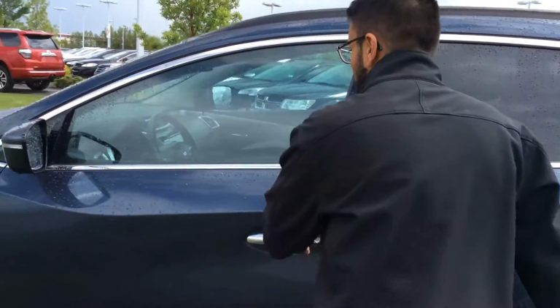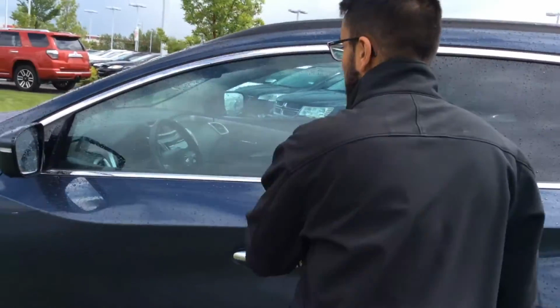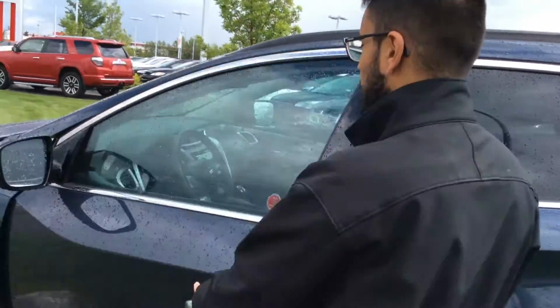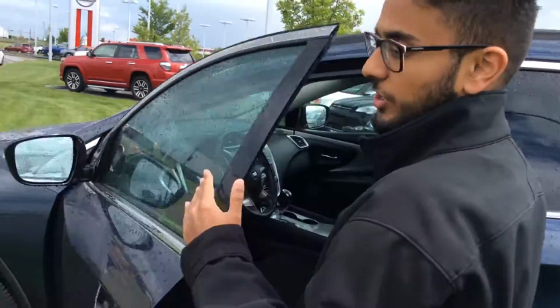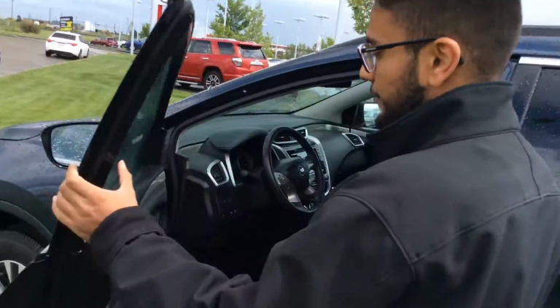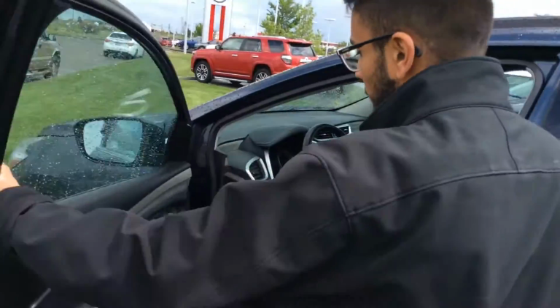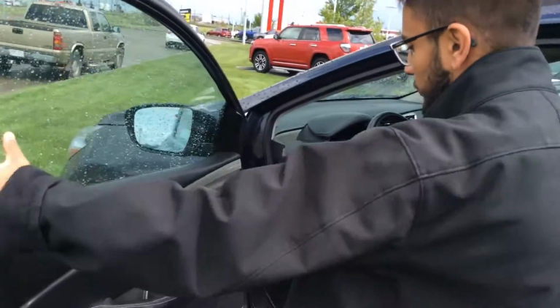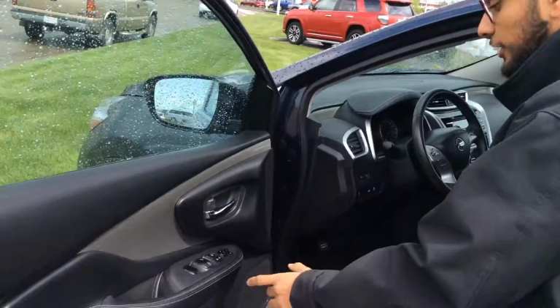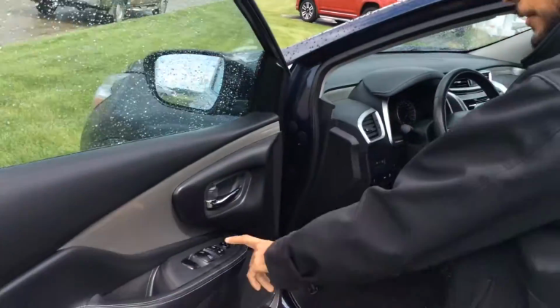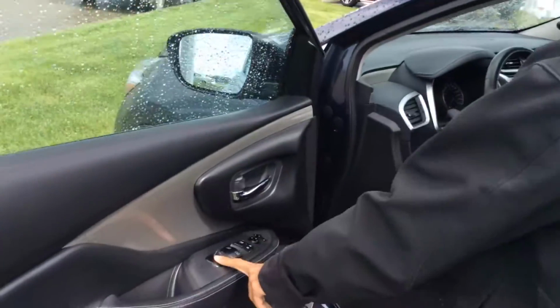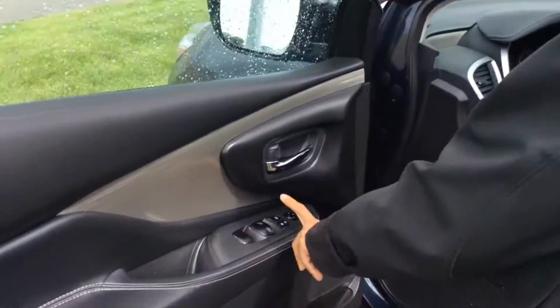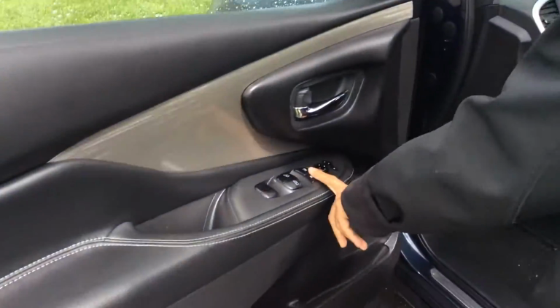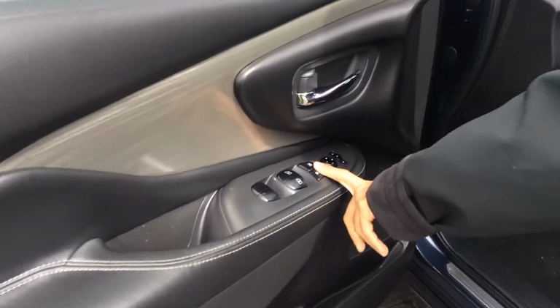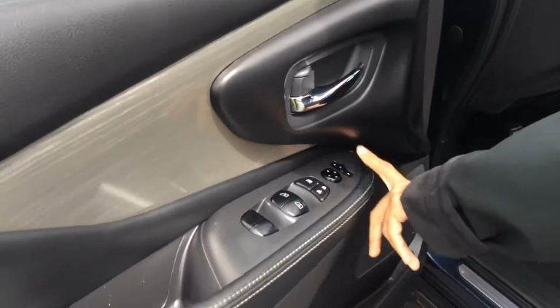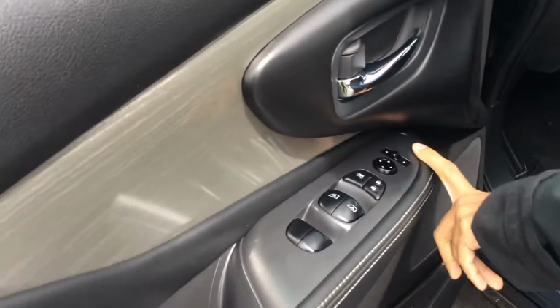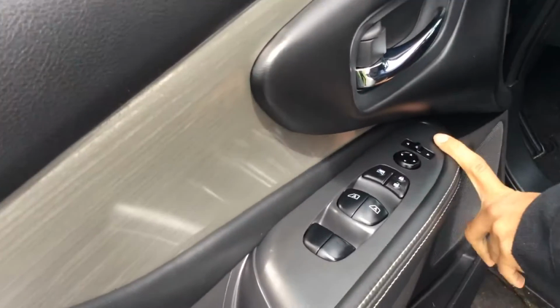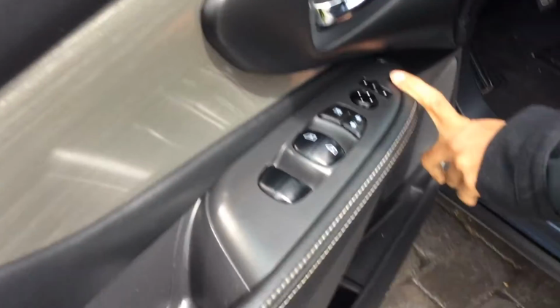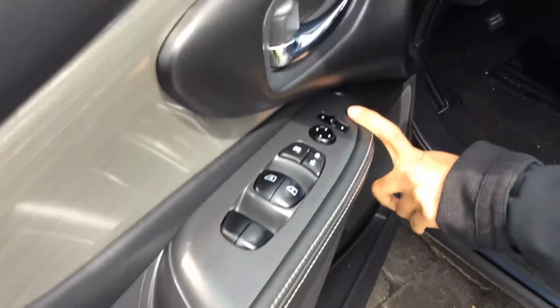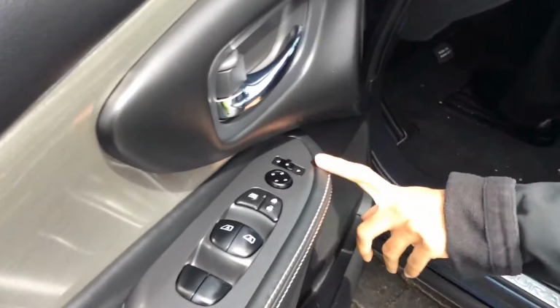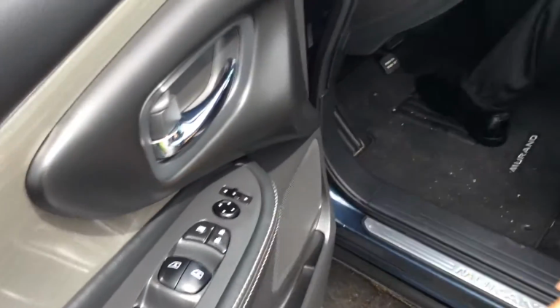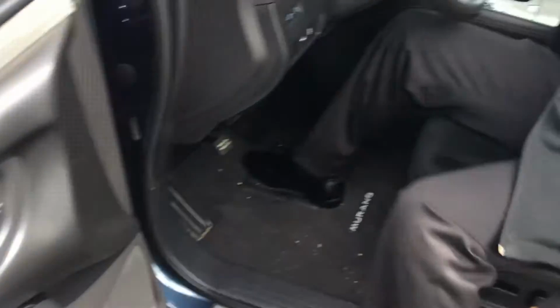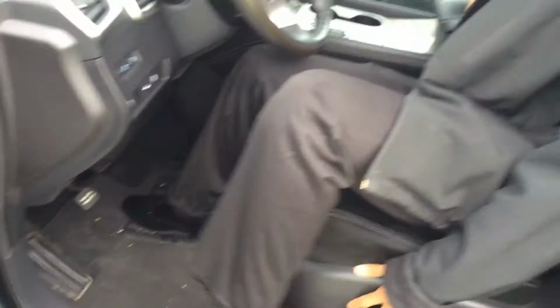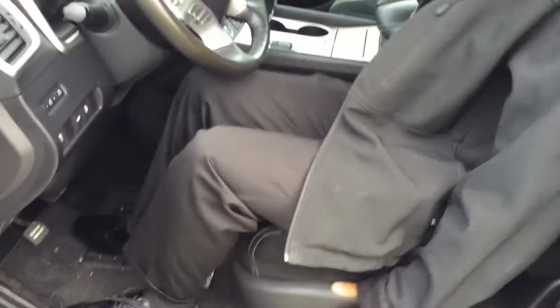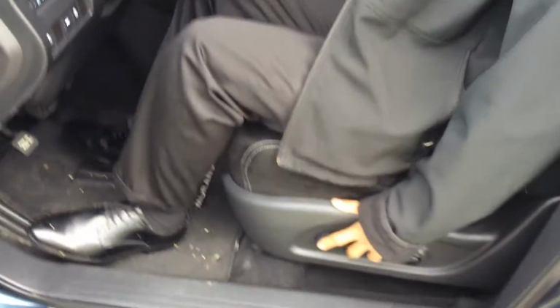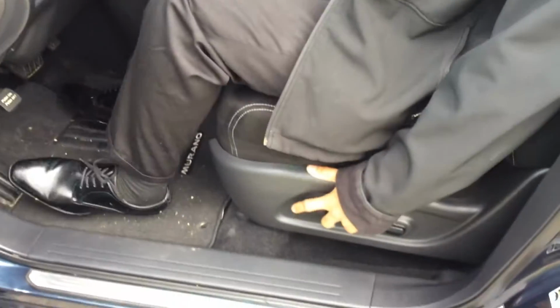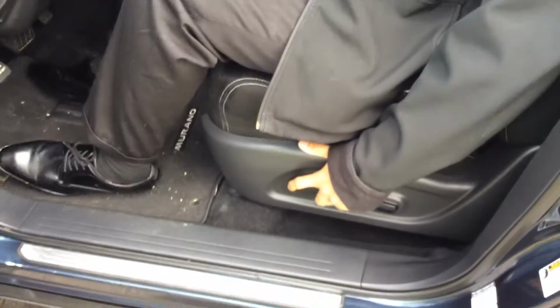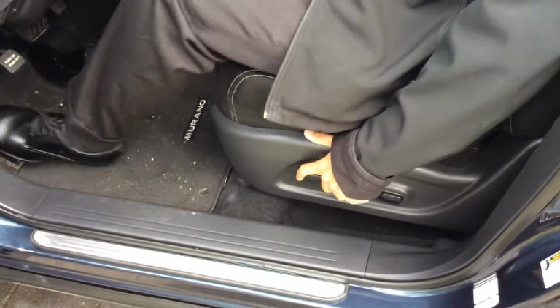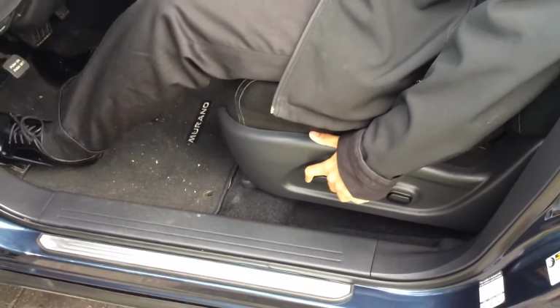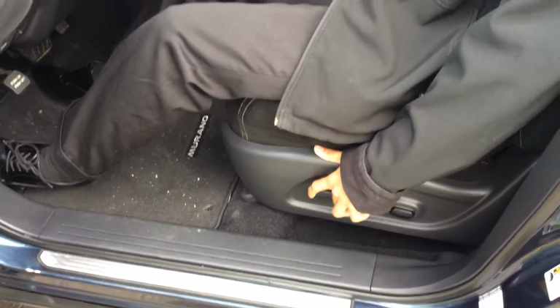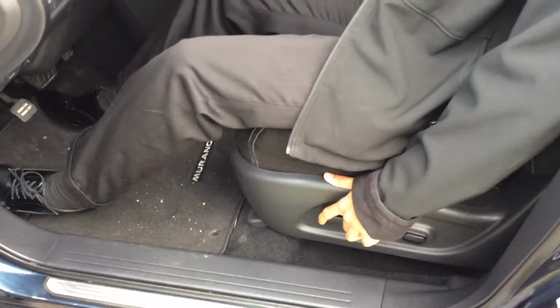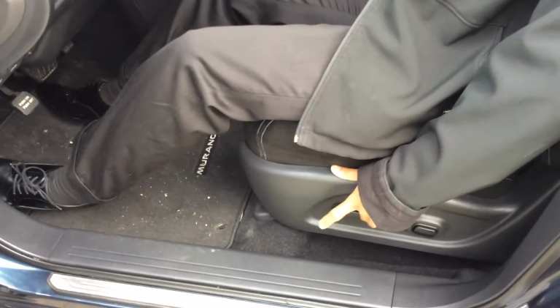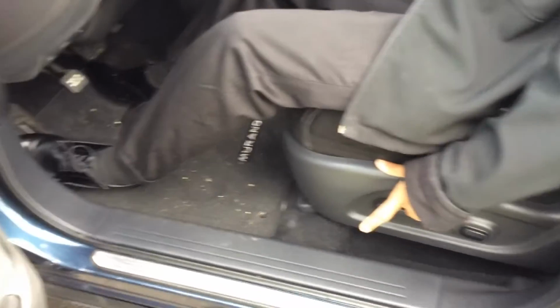Taking a seat inside, you can see that there's power windows, power mirrors, as well as power locks. And you also get a power seat, which is very nice.